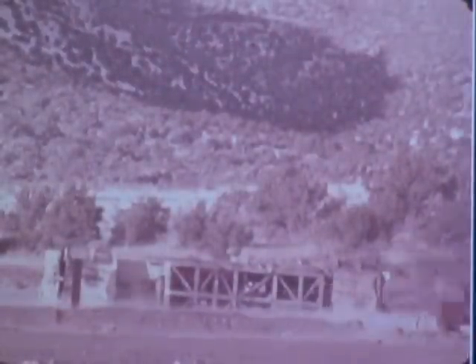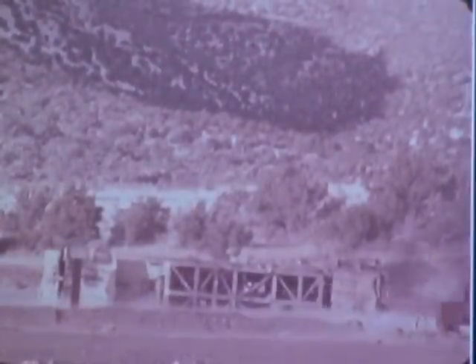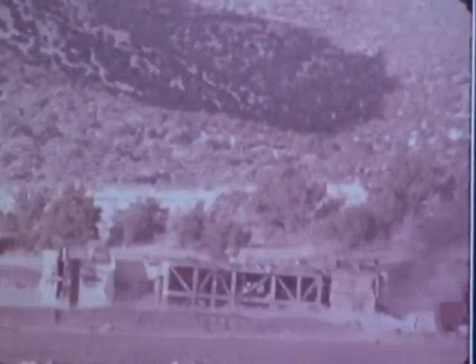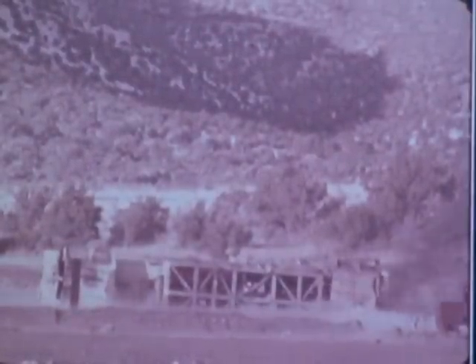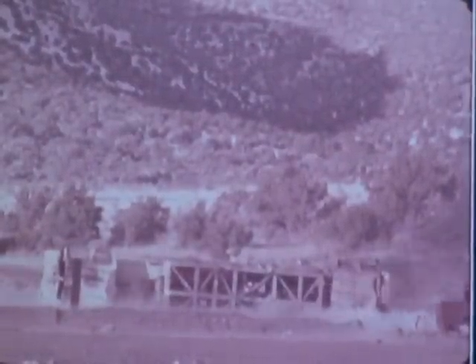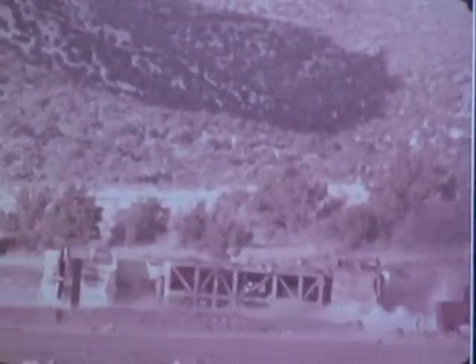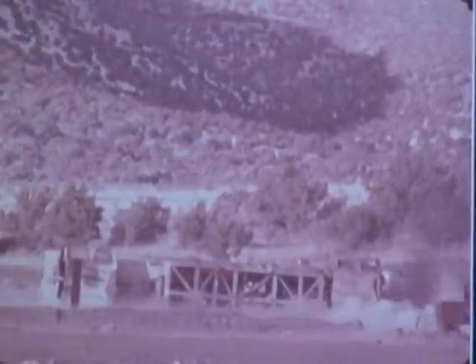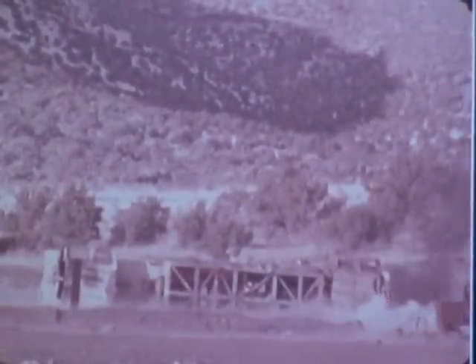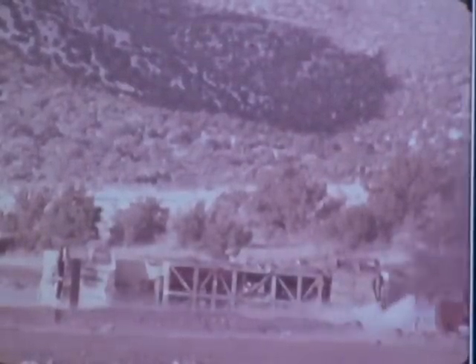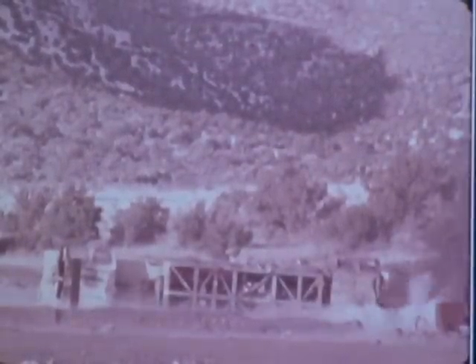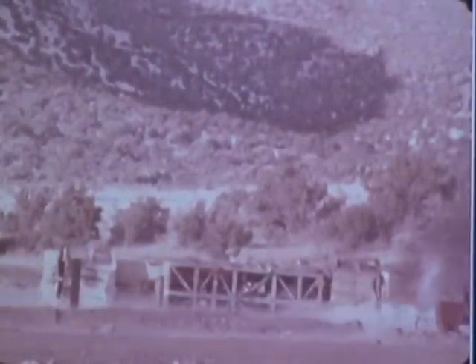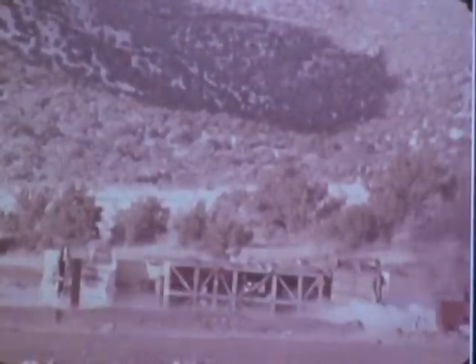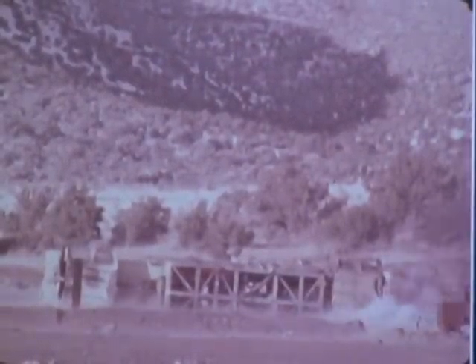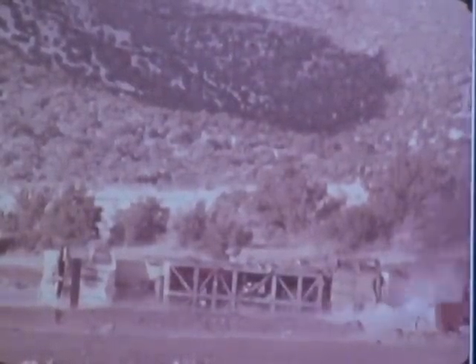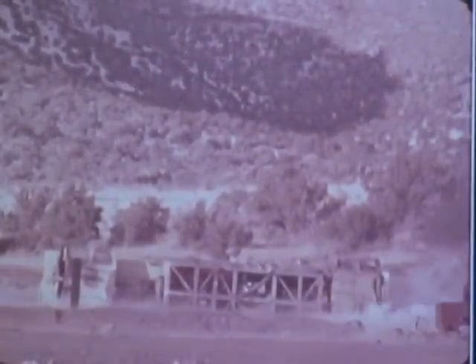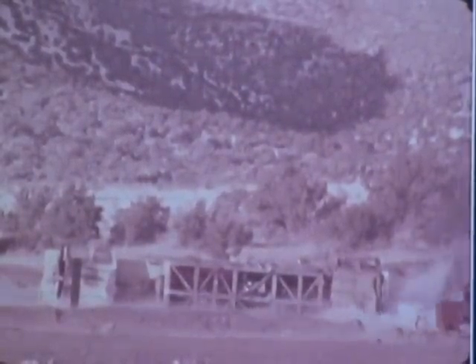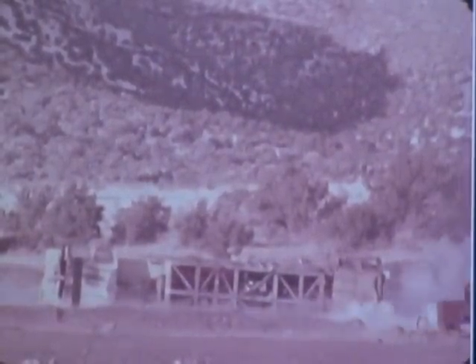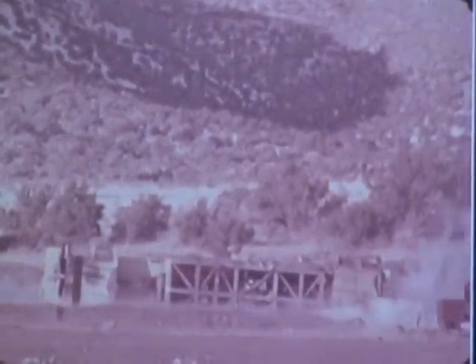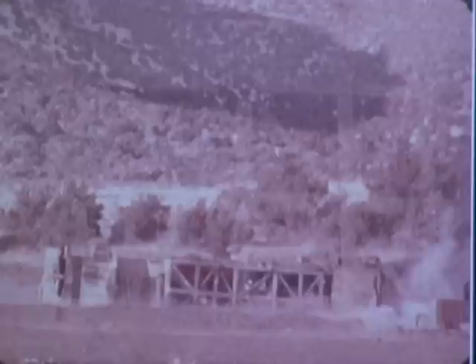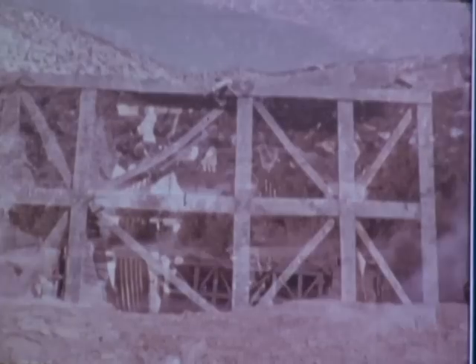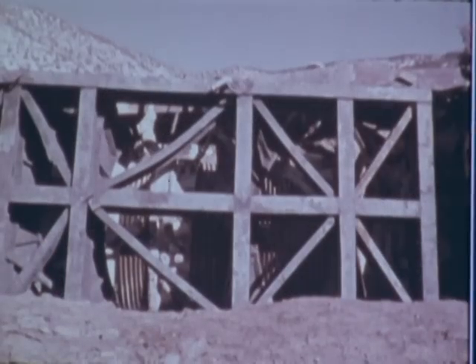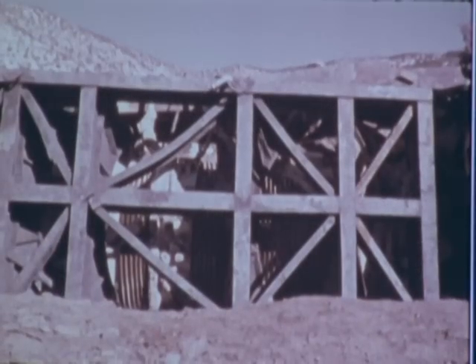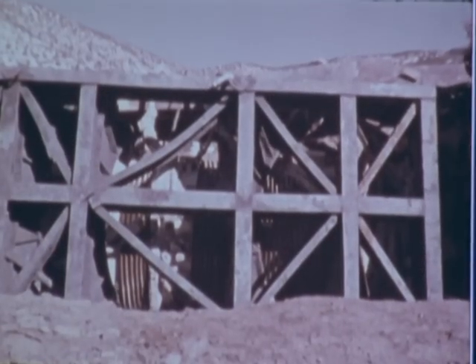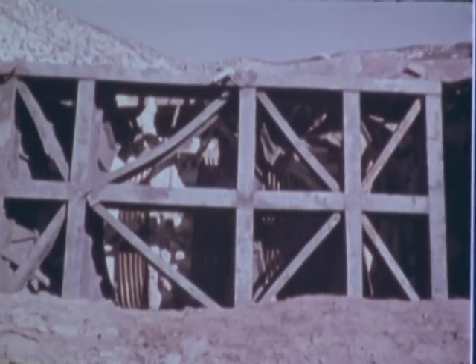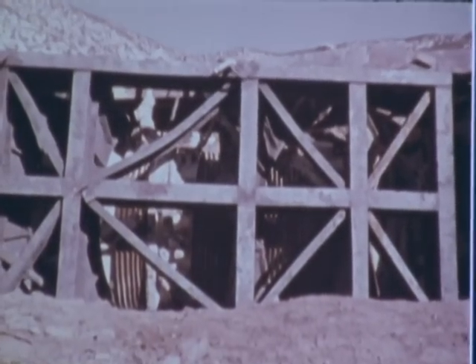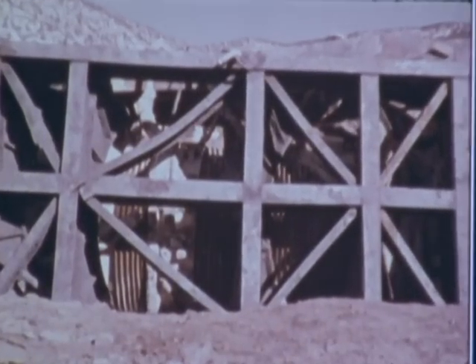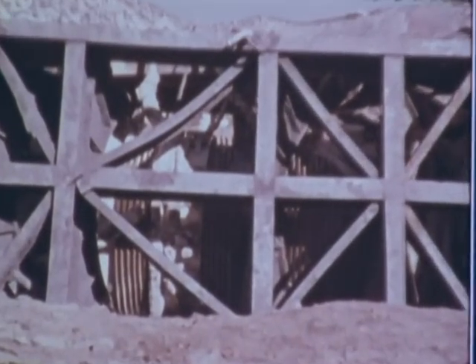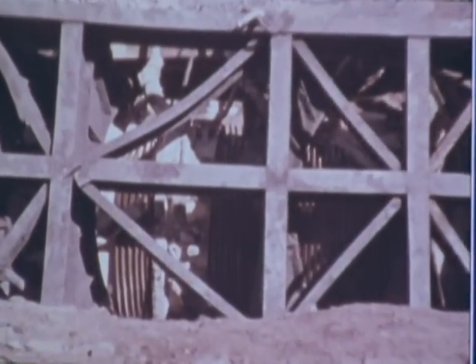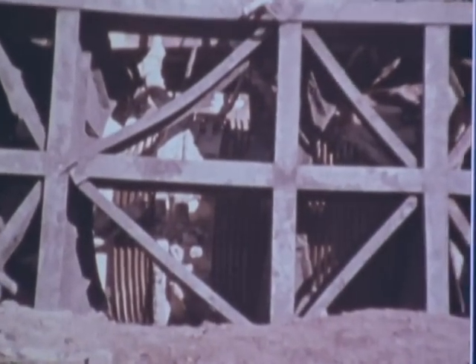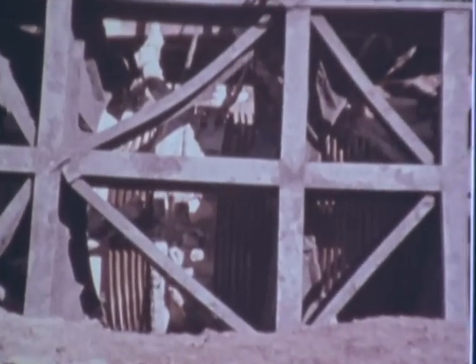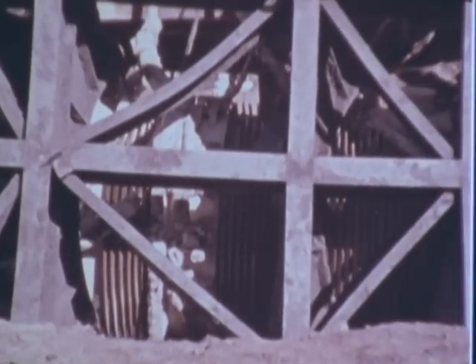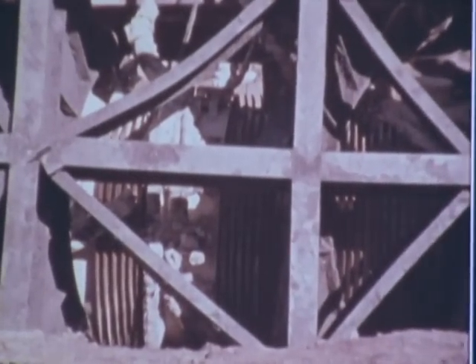These full-scale tests verified analytical and scale model prediction techniques, and they also demonstrated just how rugged these casks really are.